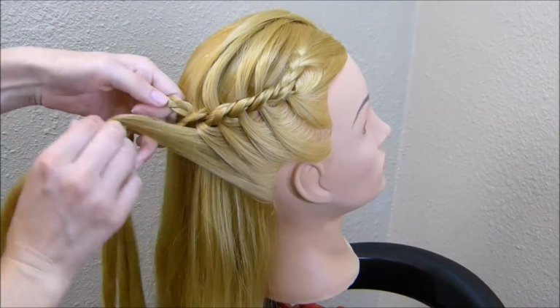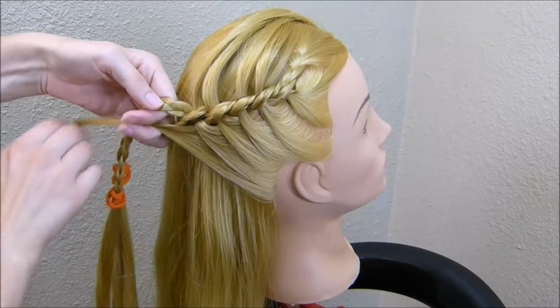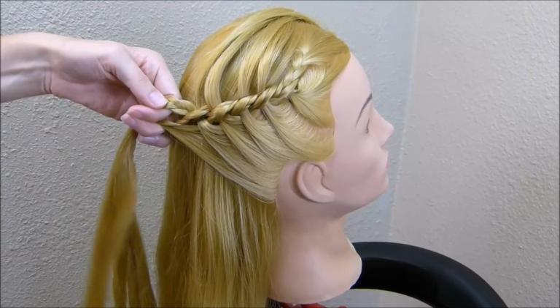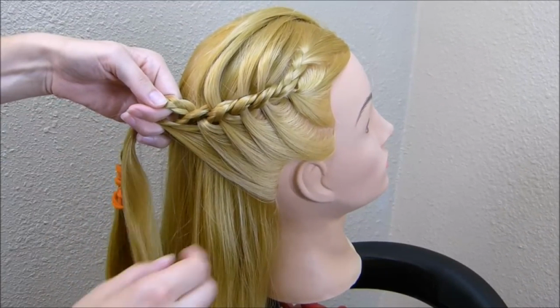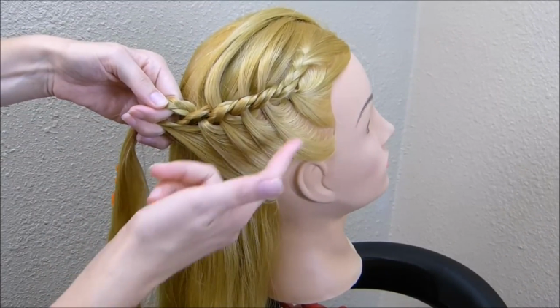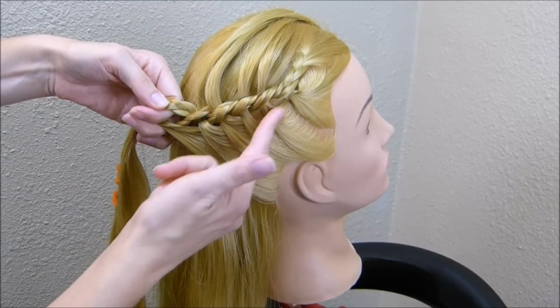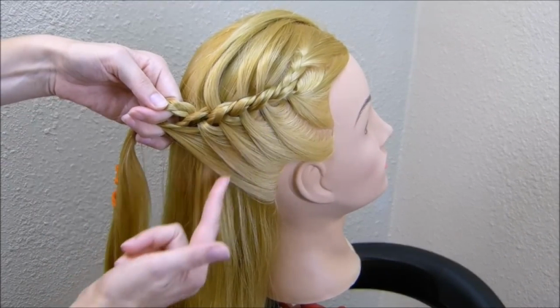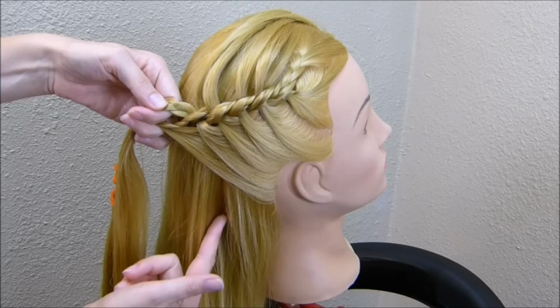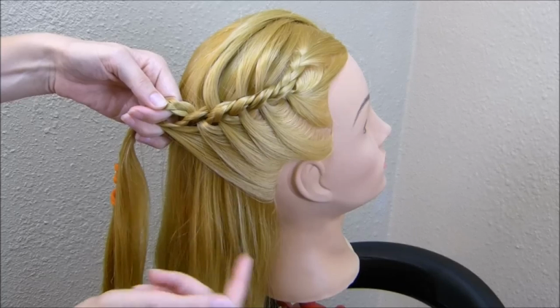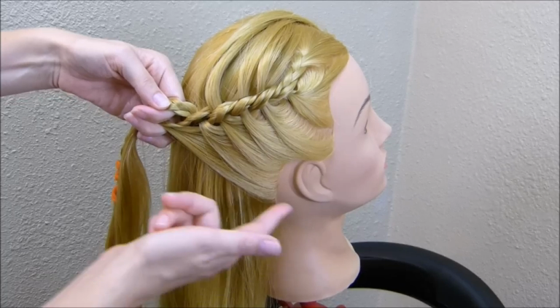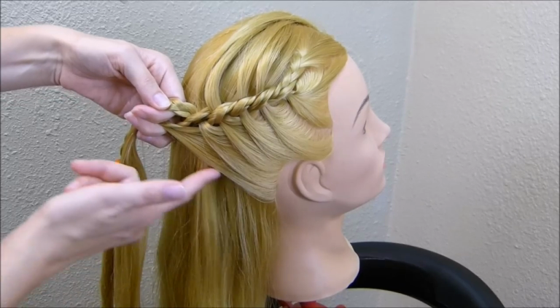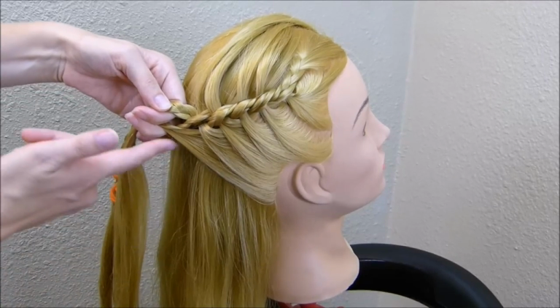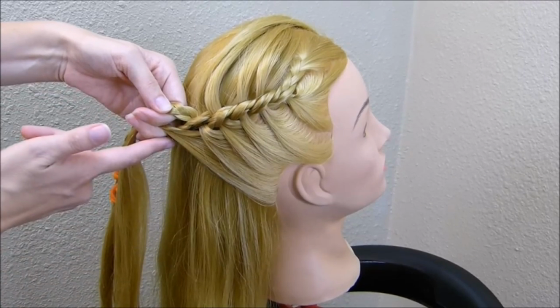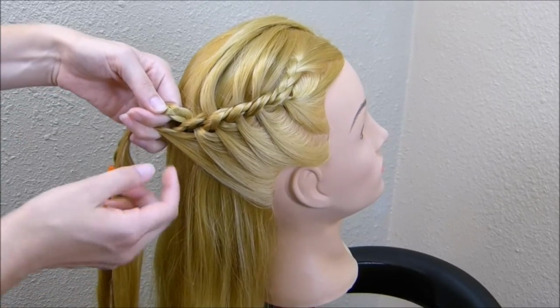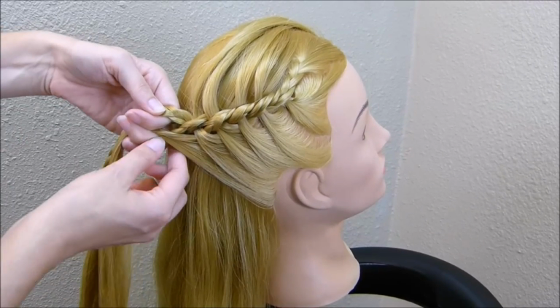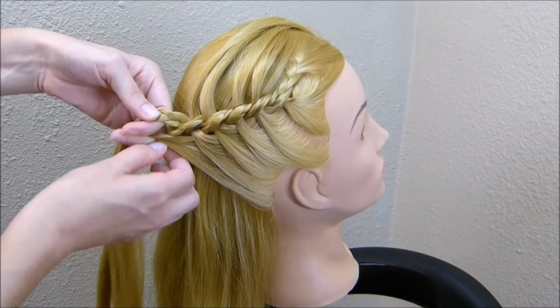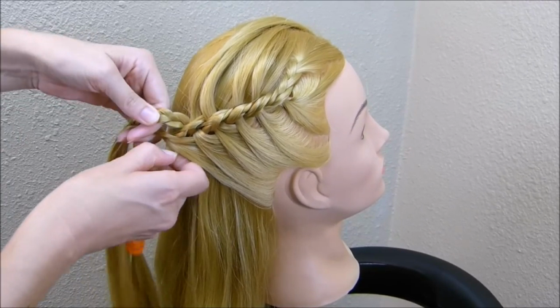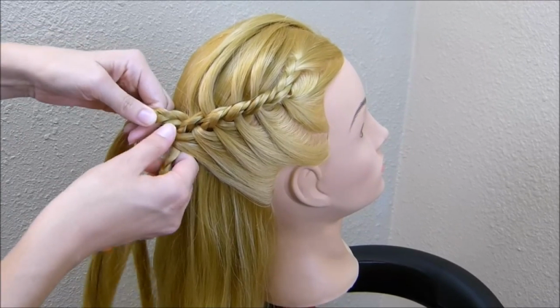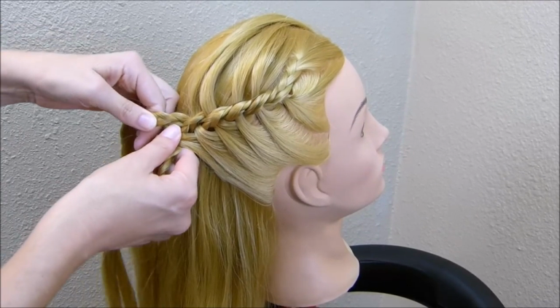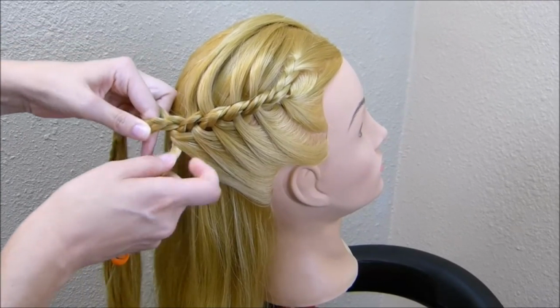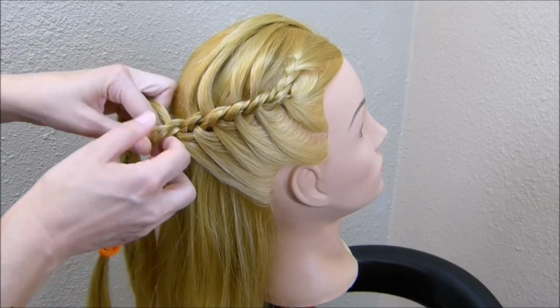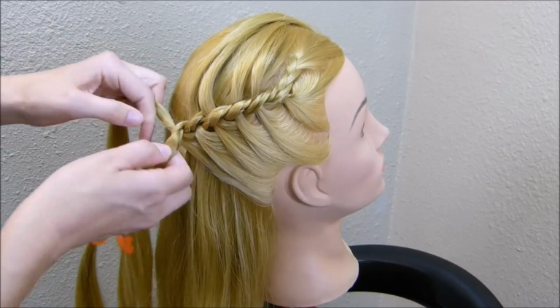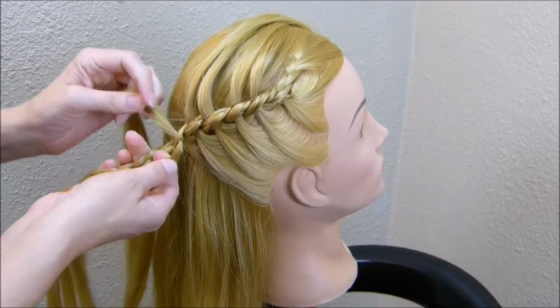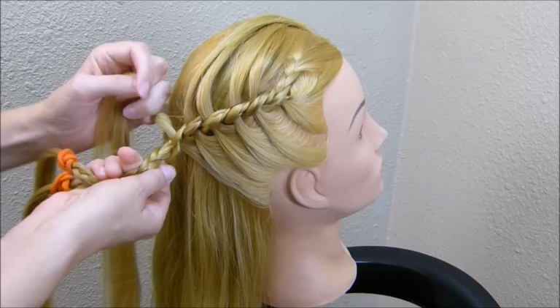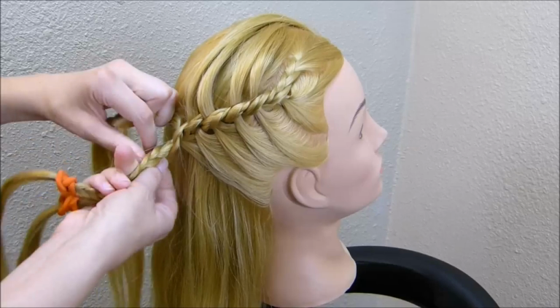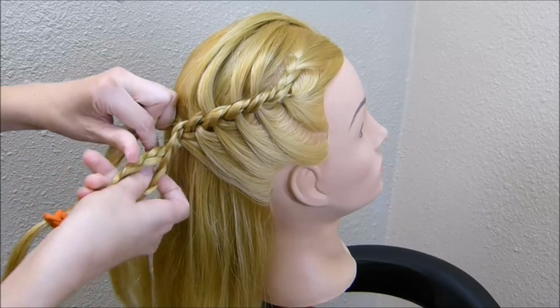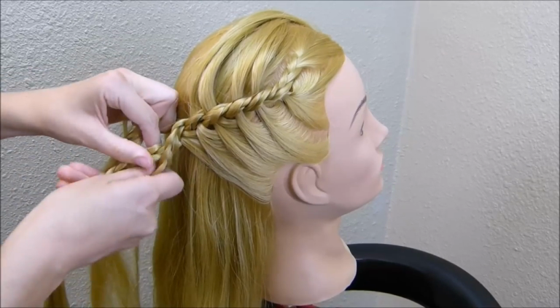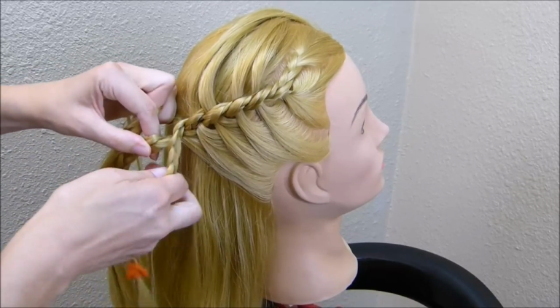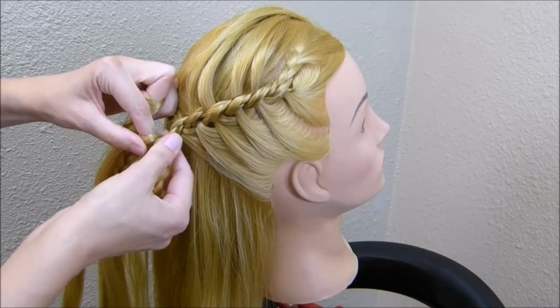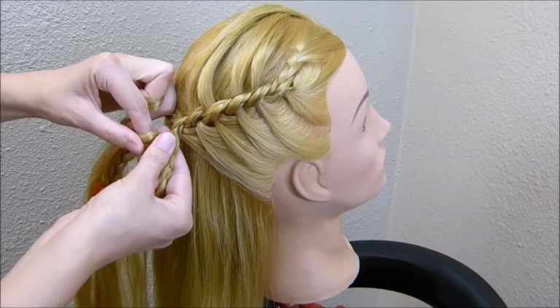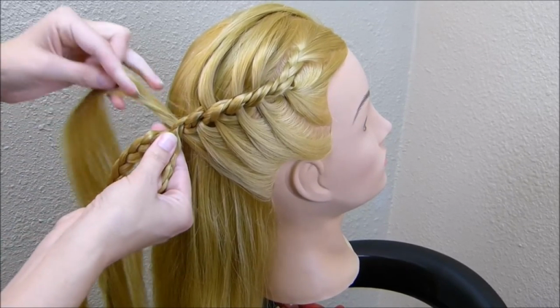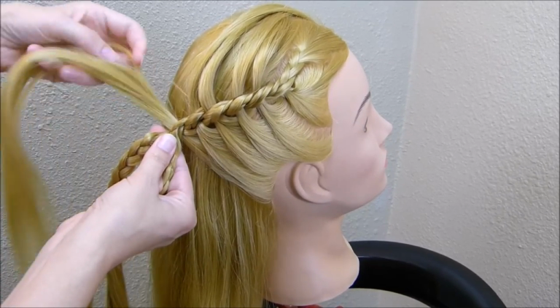As you can see, I'm not going straight down. I'm angling this back so that it's going to meet more in the middle of her head, rather than down at the base of her neck.